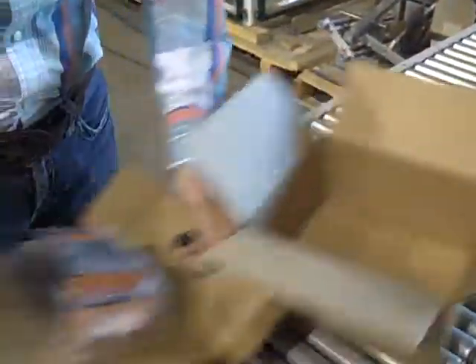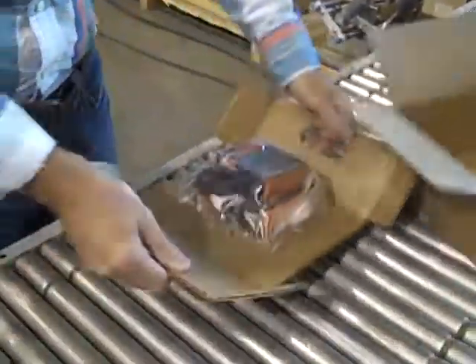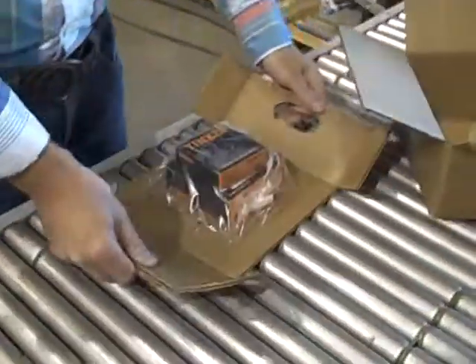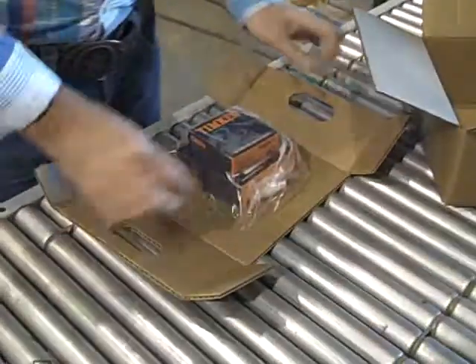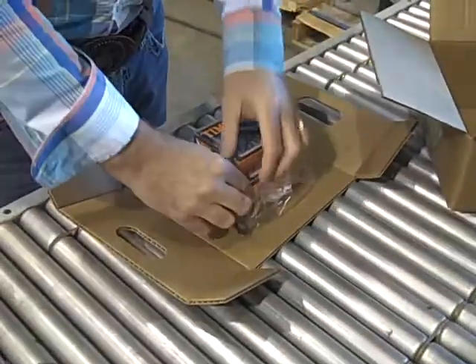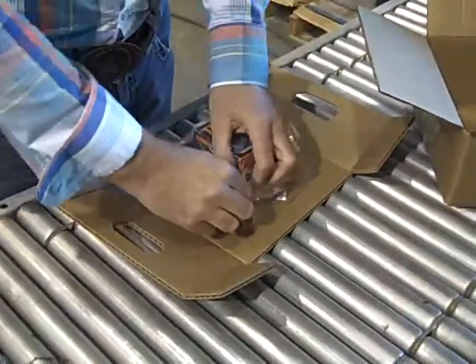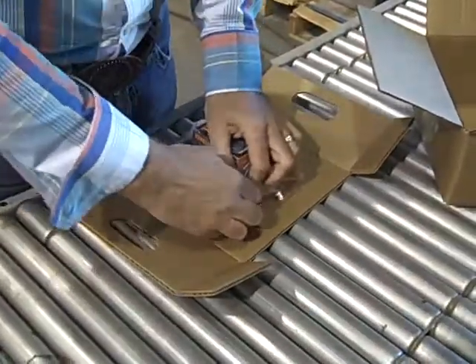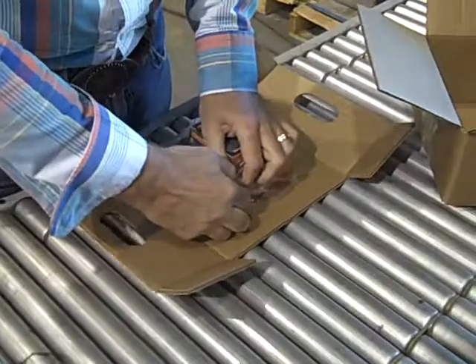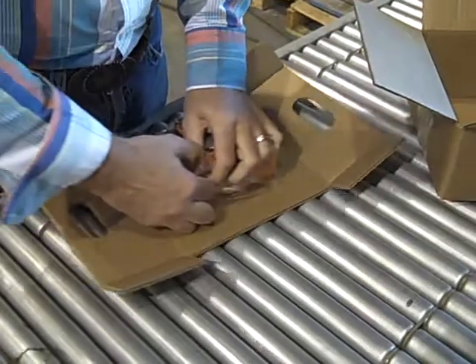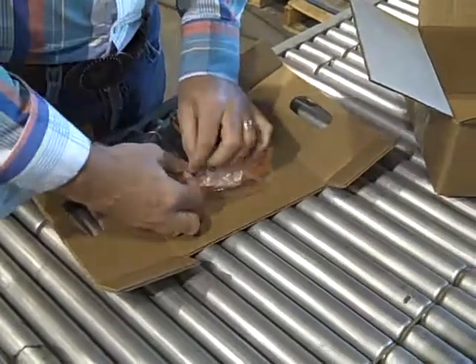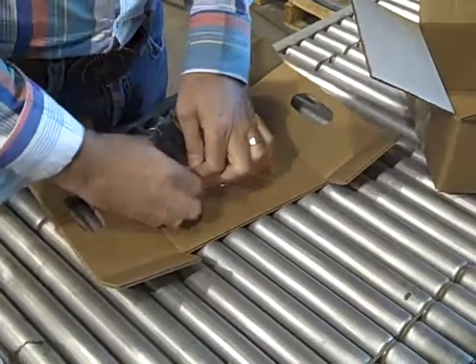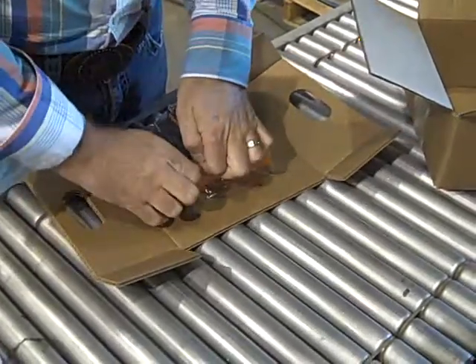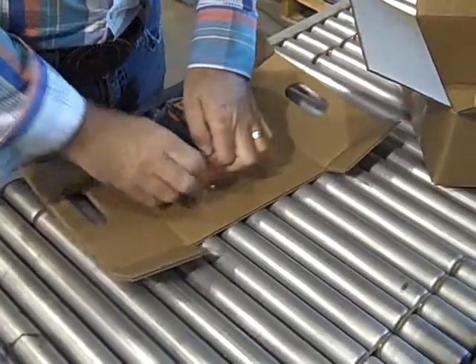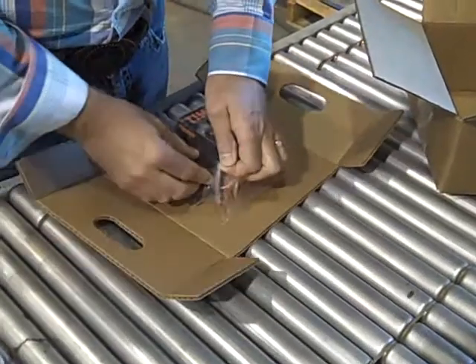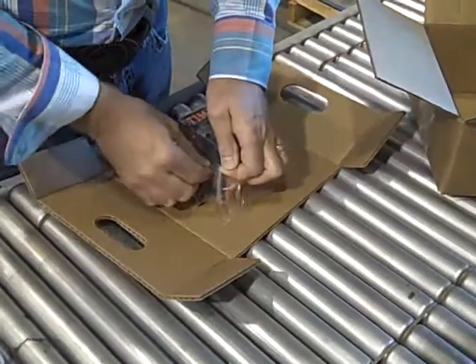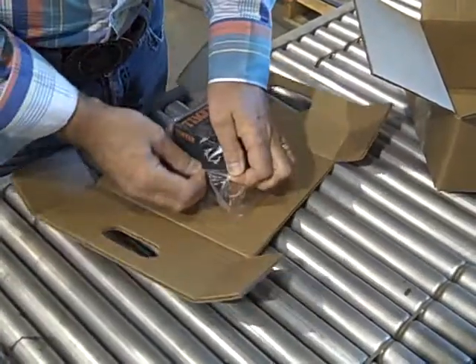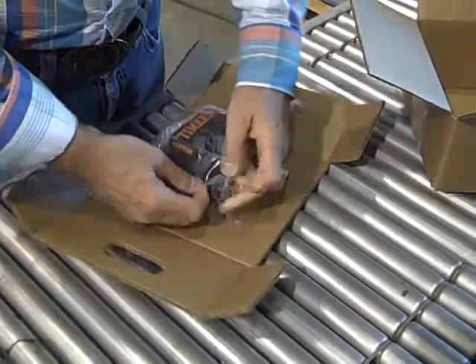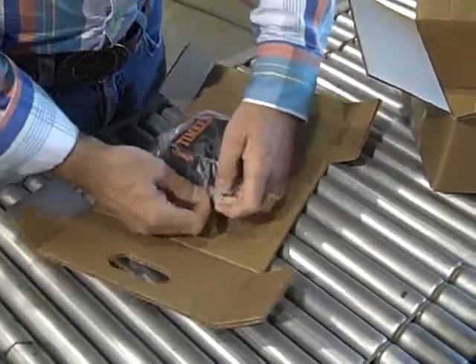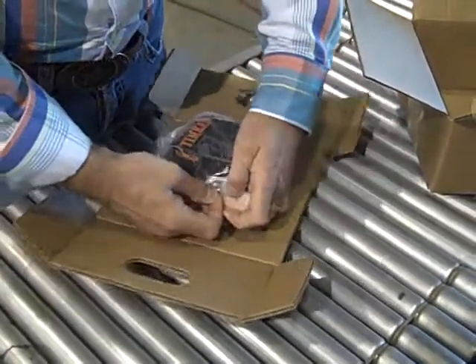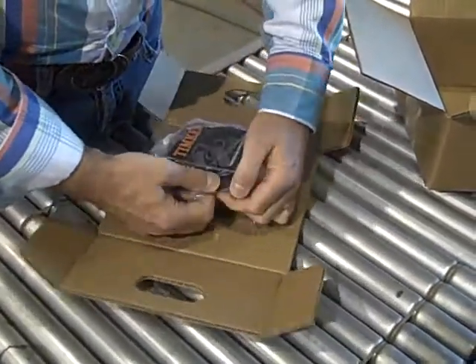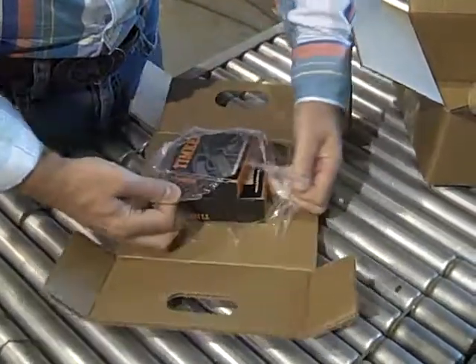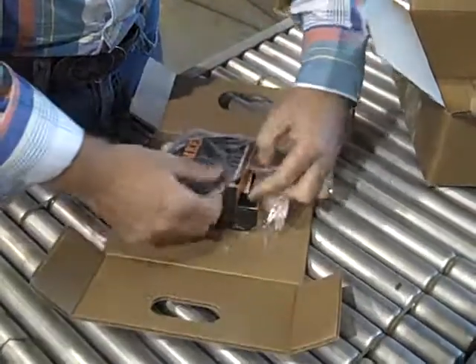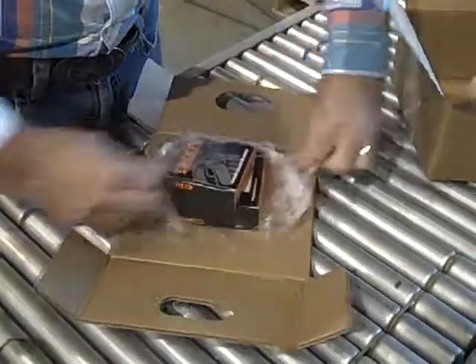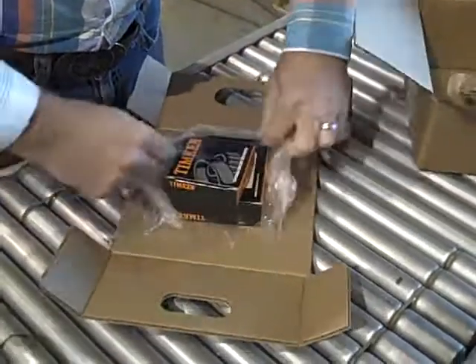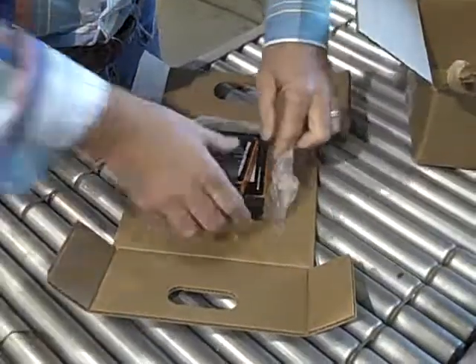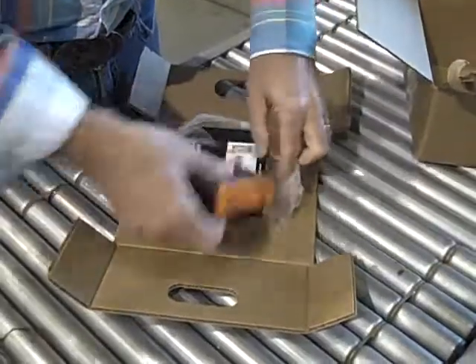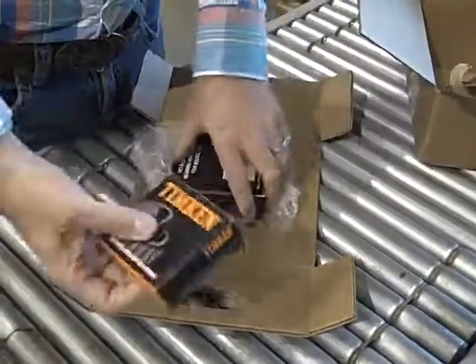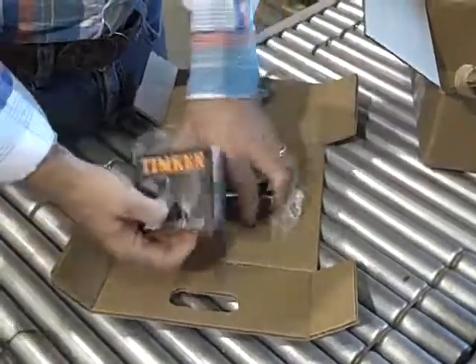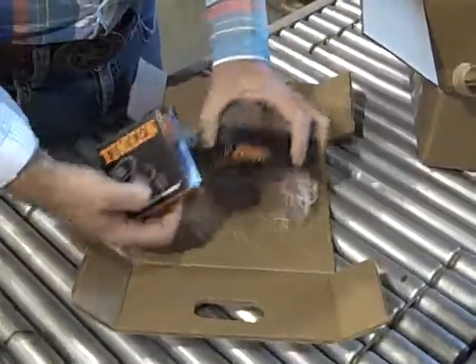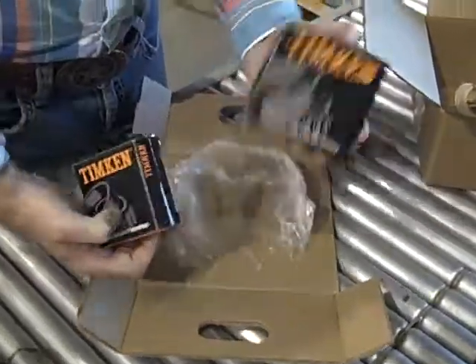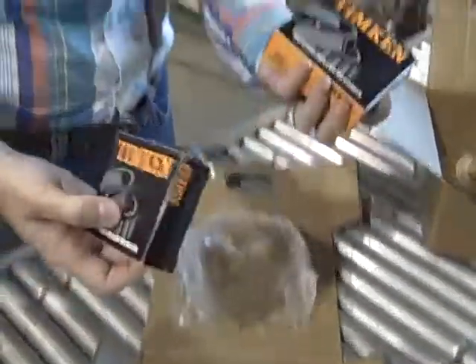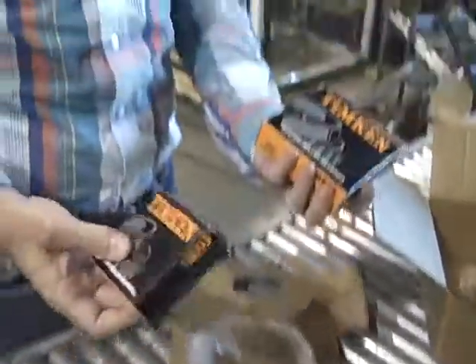When the customer receives it, they simply undo the film, tear the film open, and then get the product.